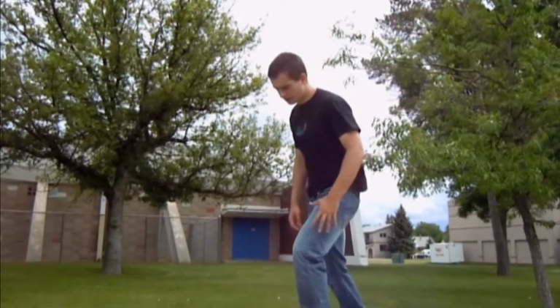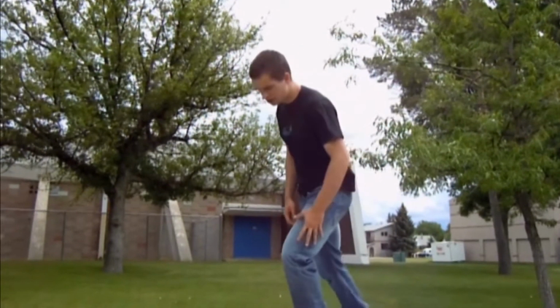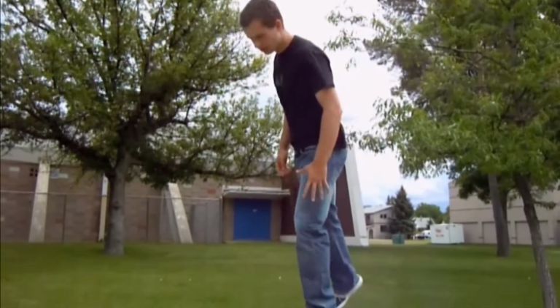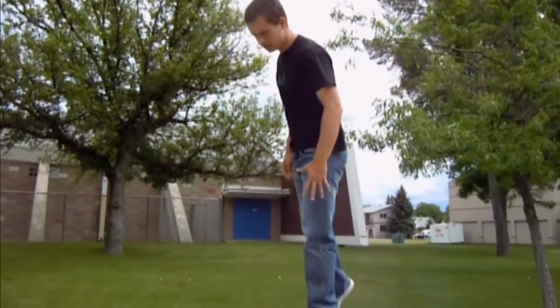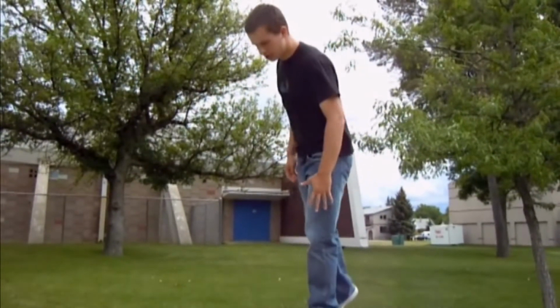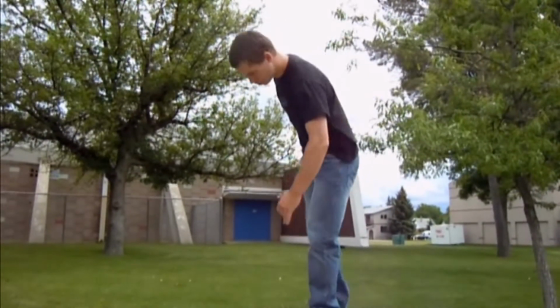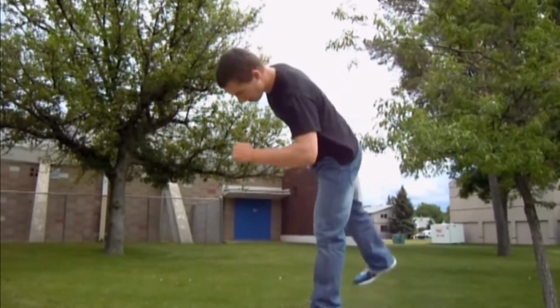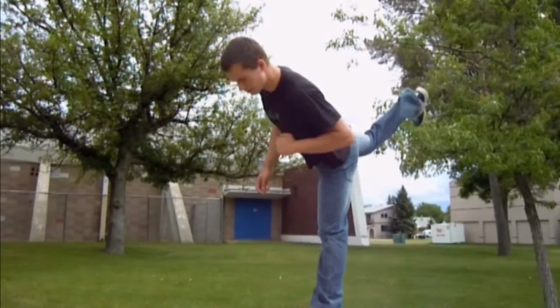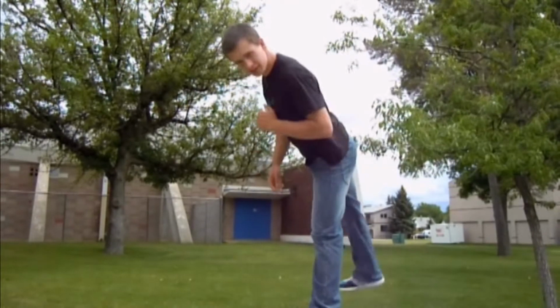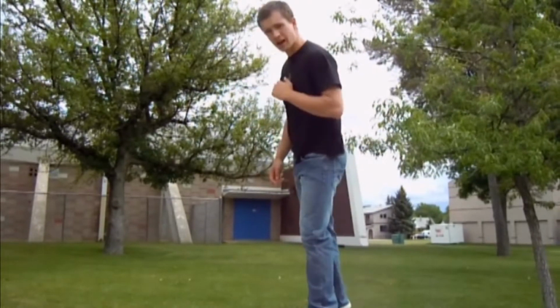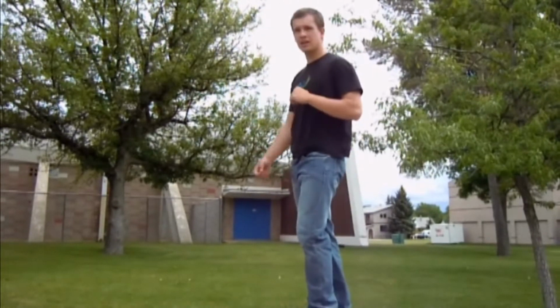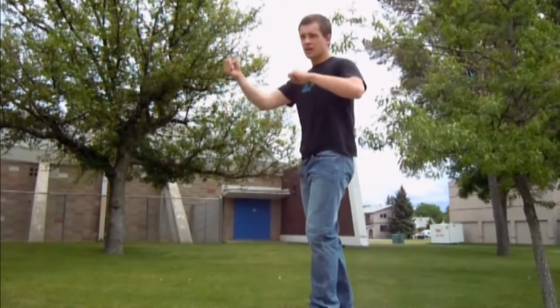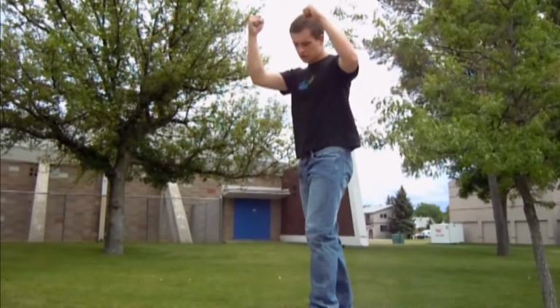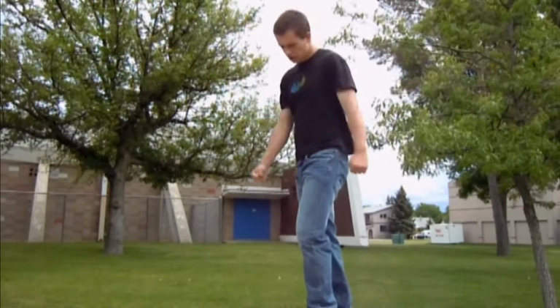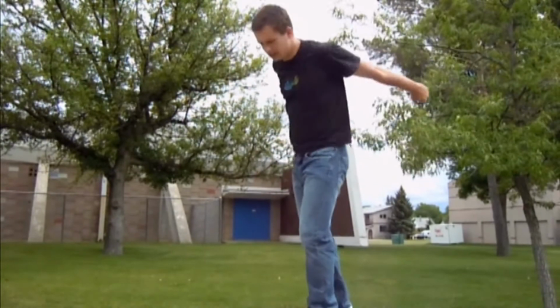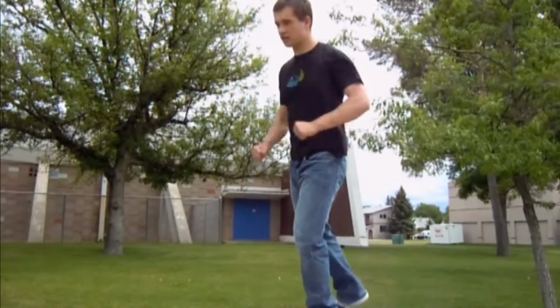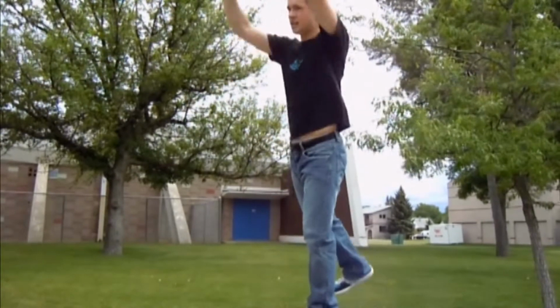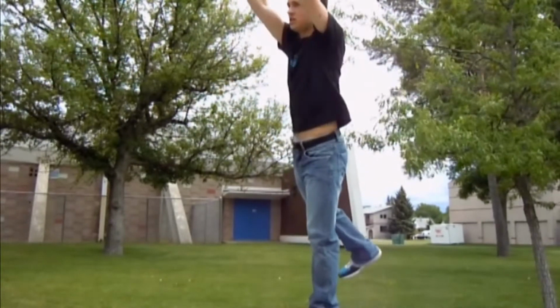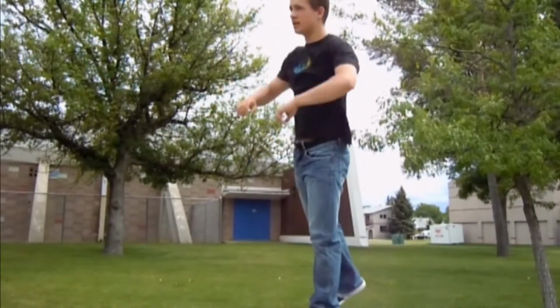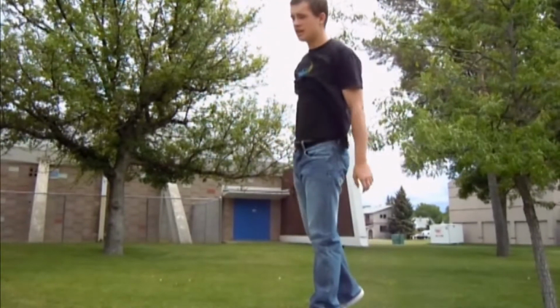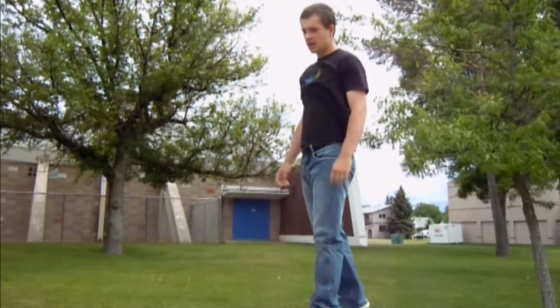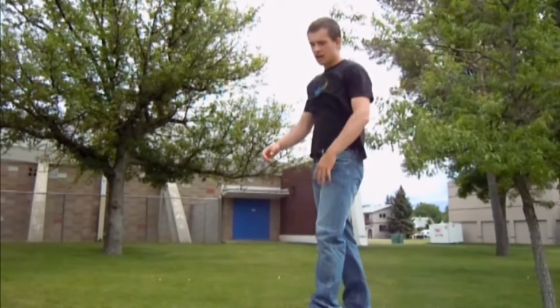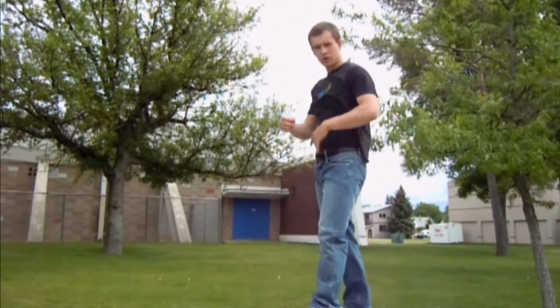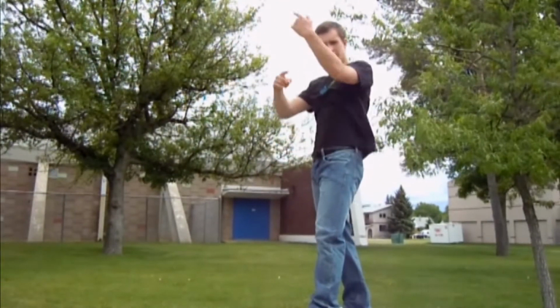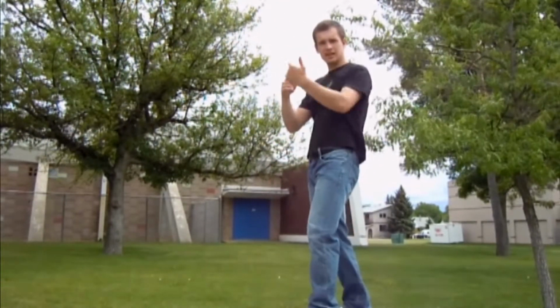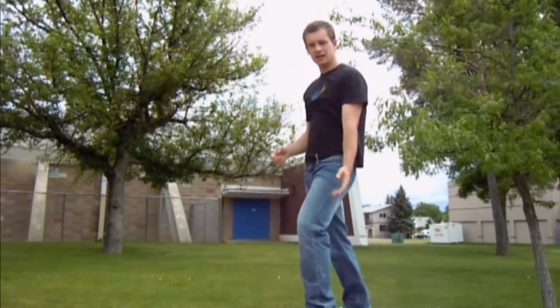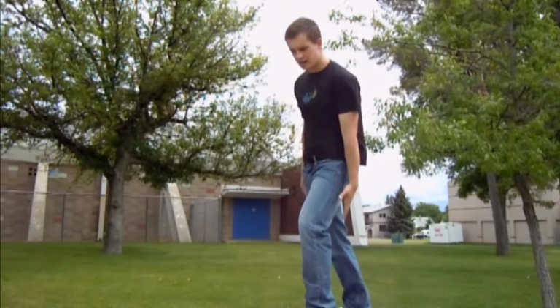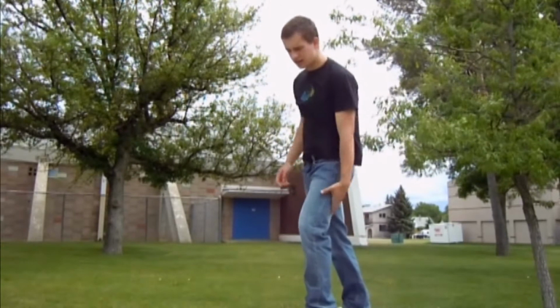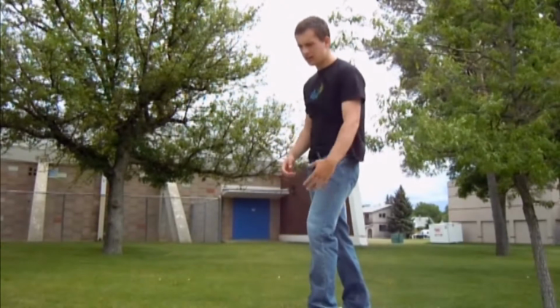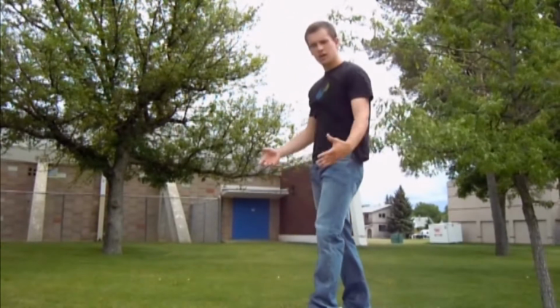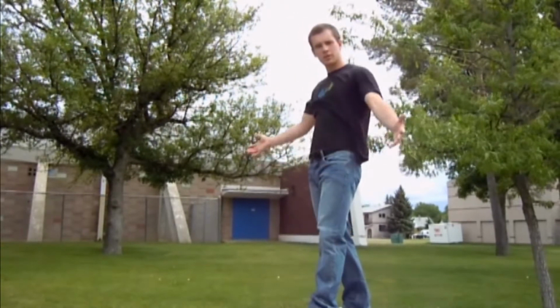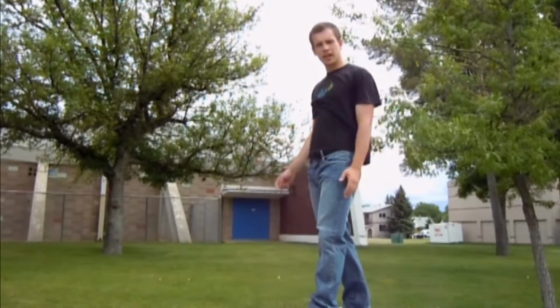Step, jump, drive the ground. Use your arms here — you can set into it. Rotate, tuck tight if you need, open up to land.